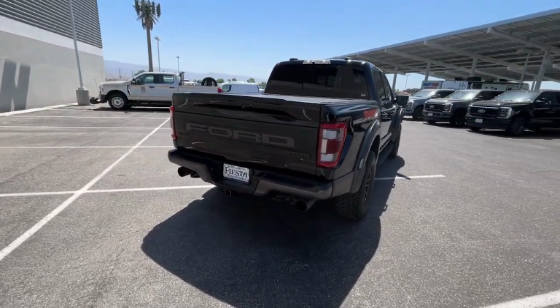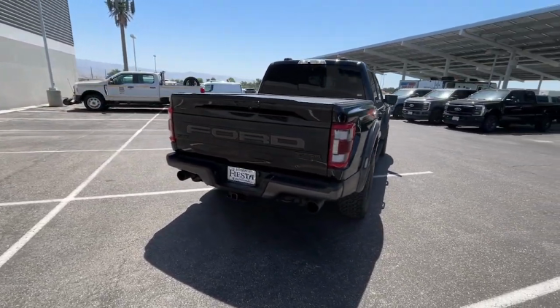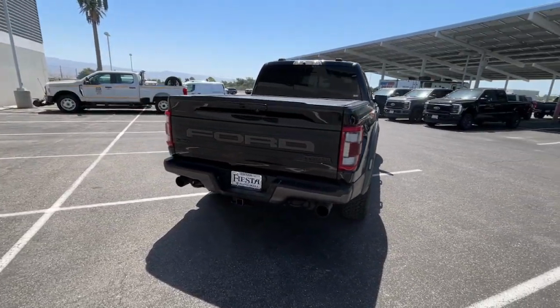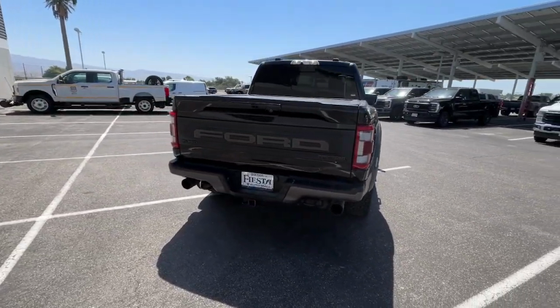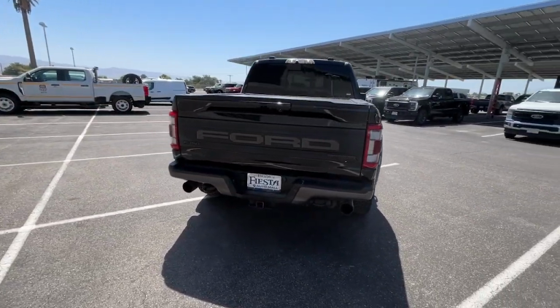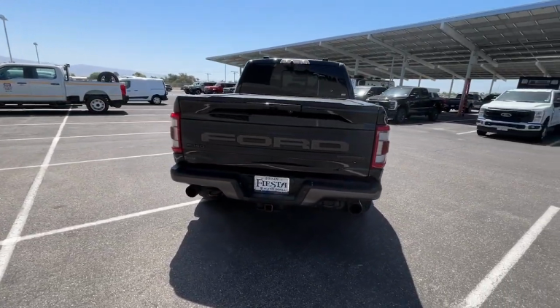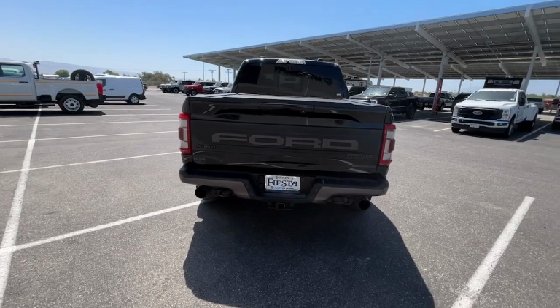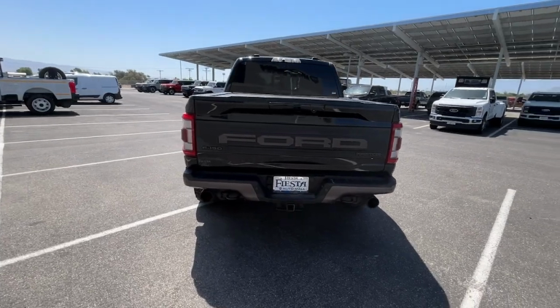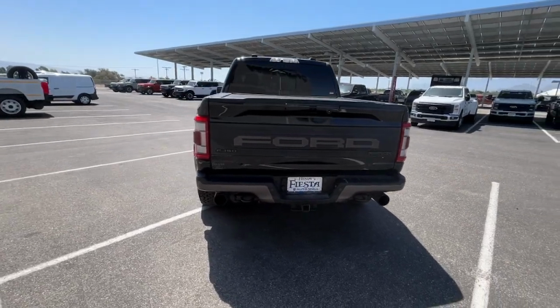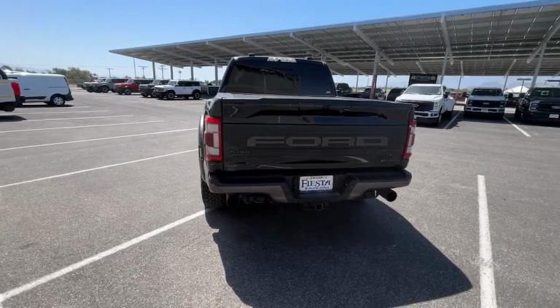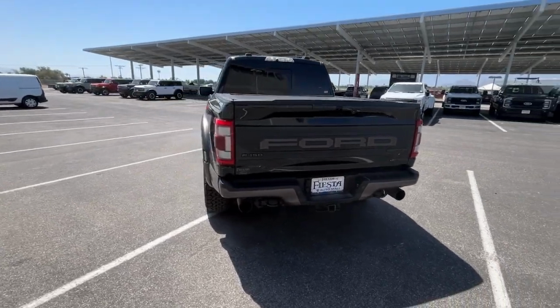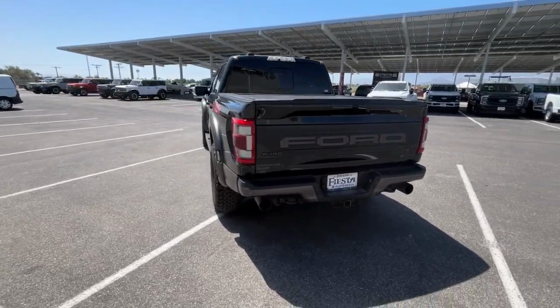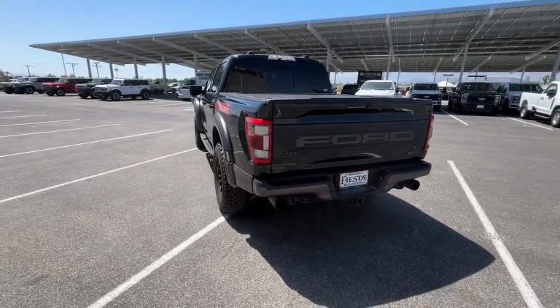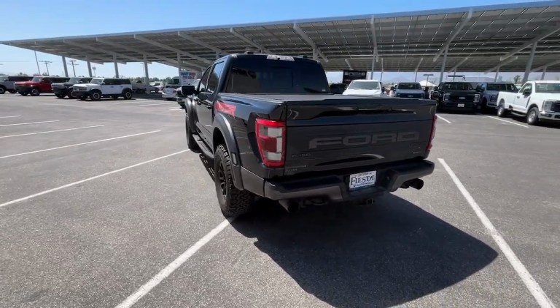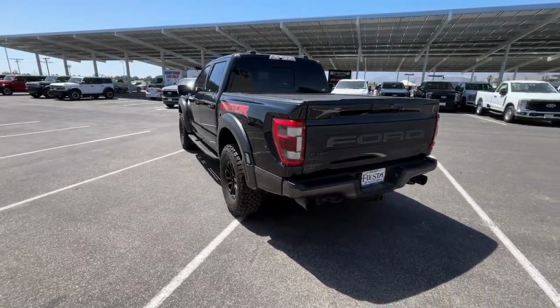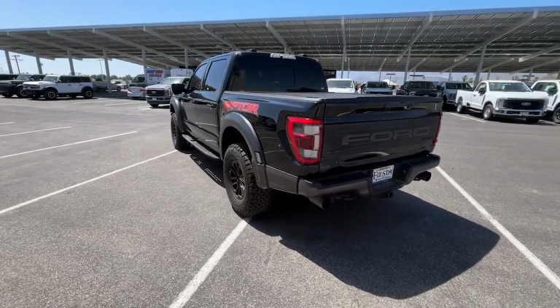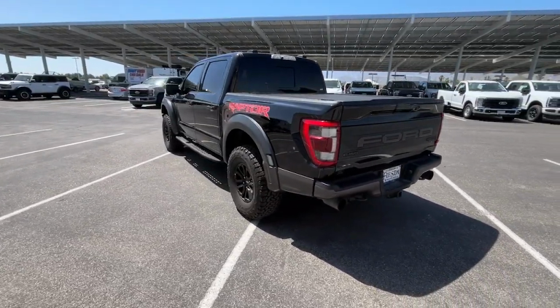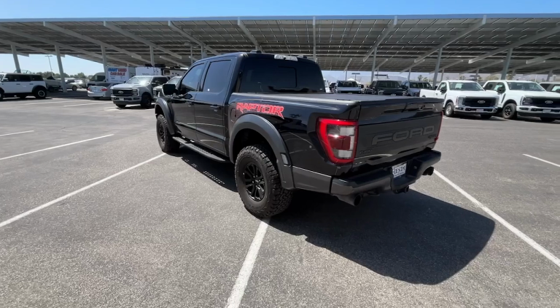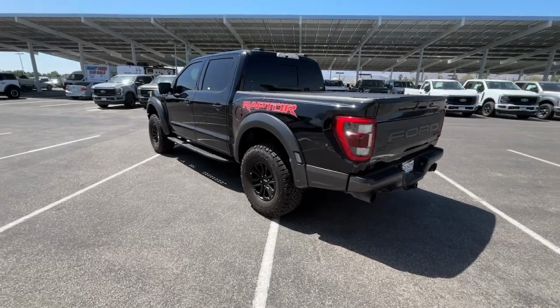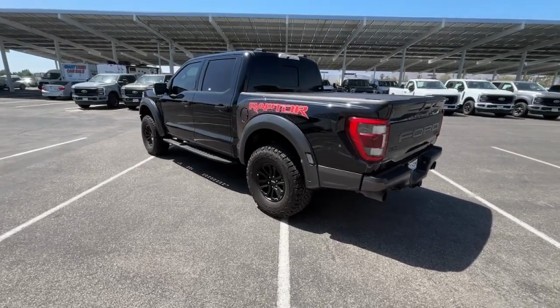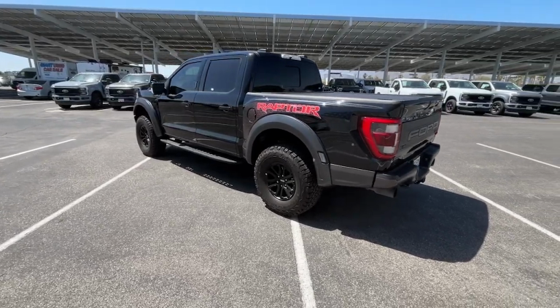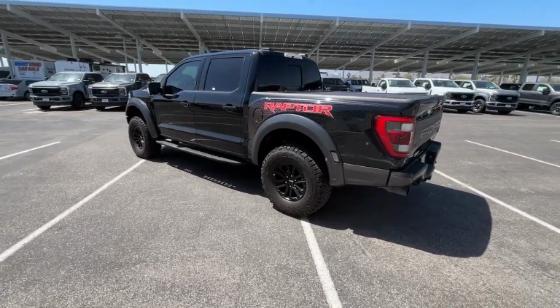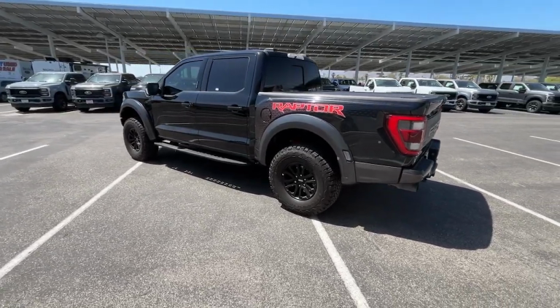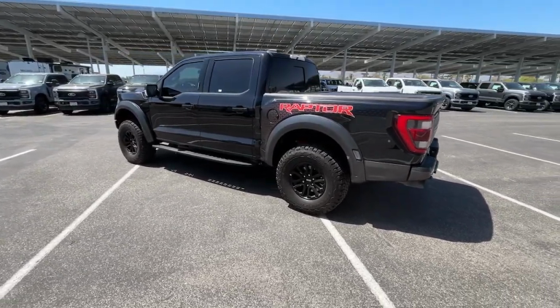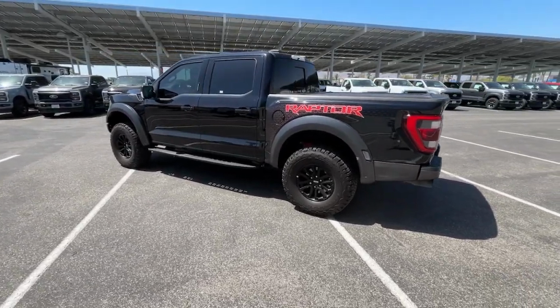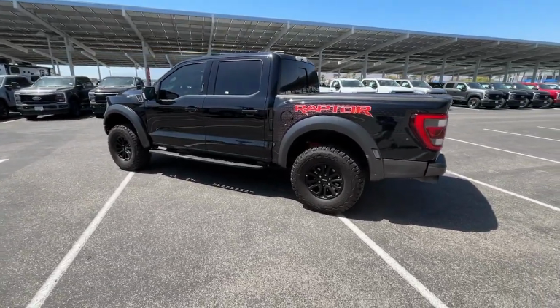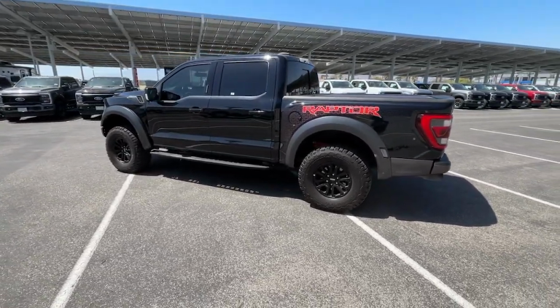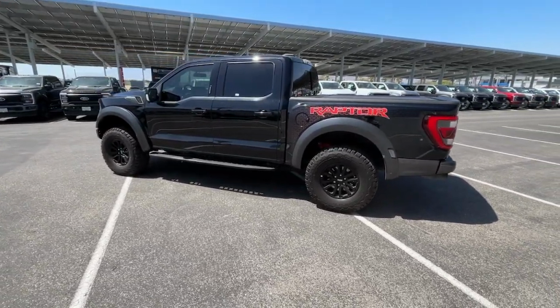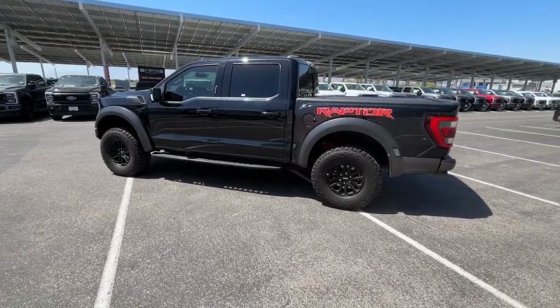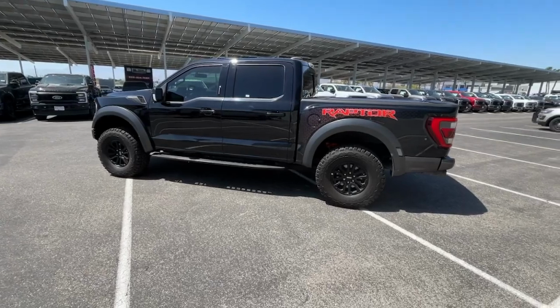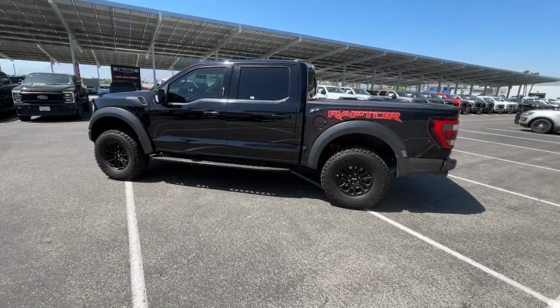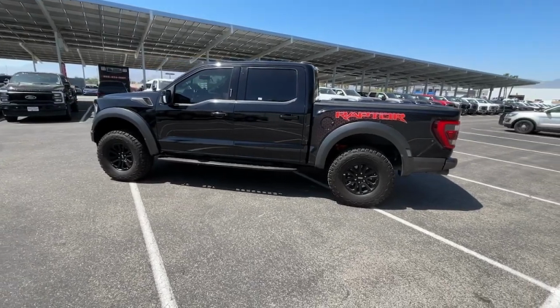360-degree view car camera, Apple CarPlay and/or Android Auto, navigation system, keyless entry, moonroof, lane keeping assist, bed liner, heated mirrors, fog lamps, heated rear seat.